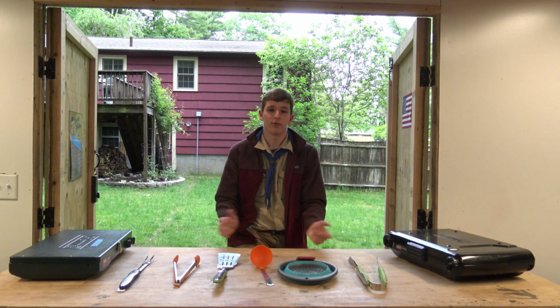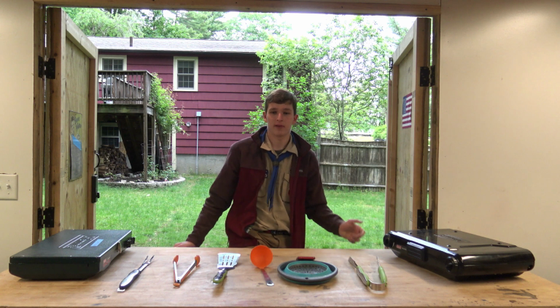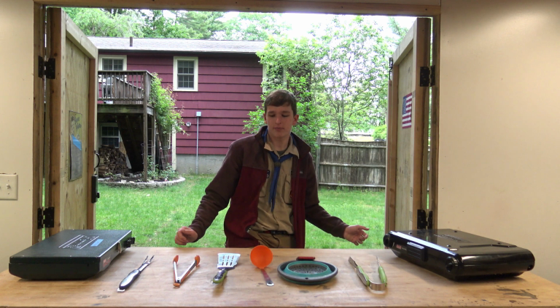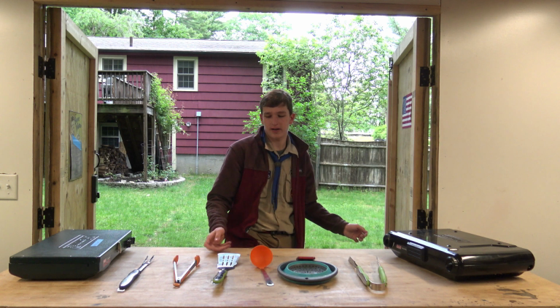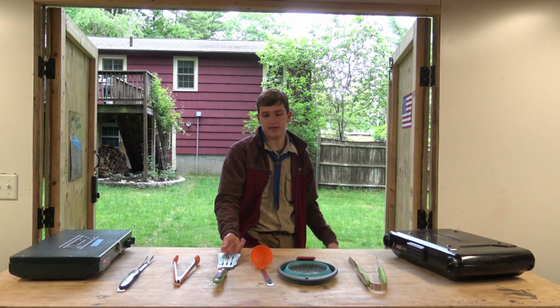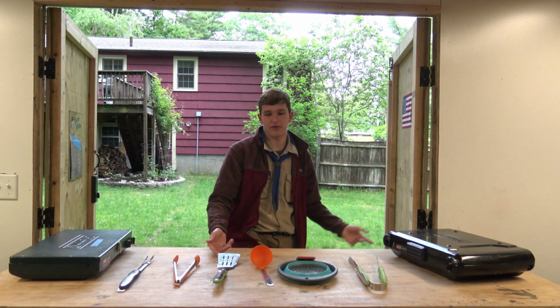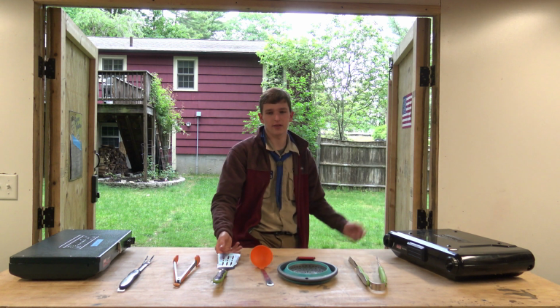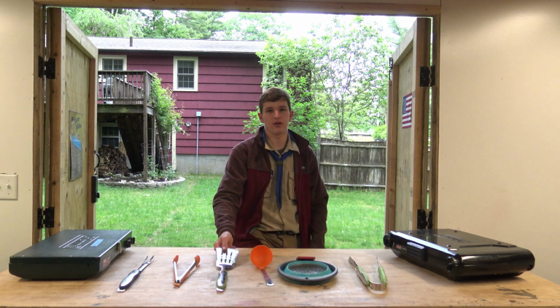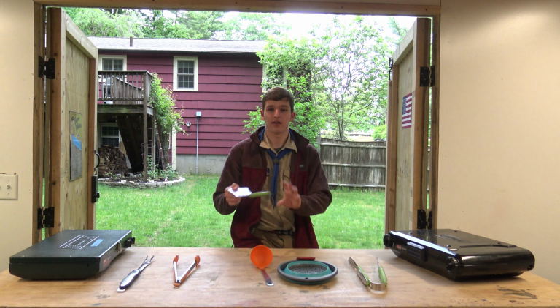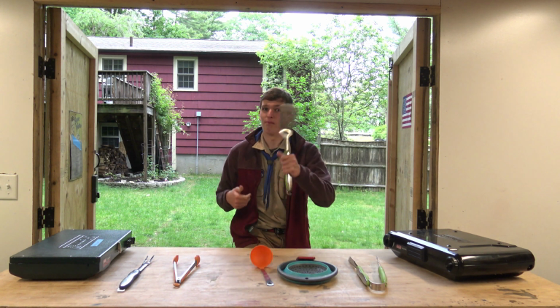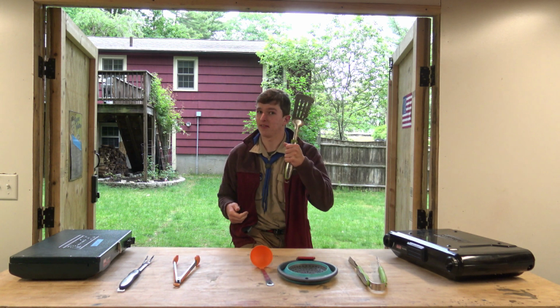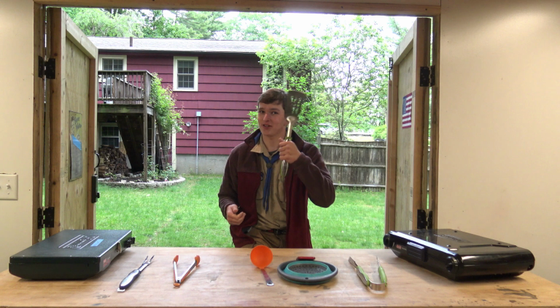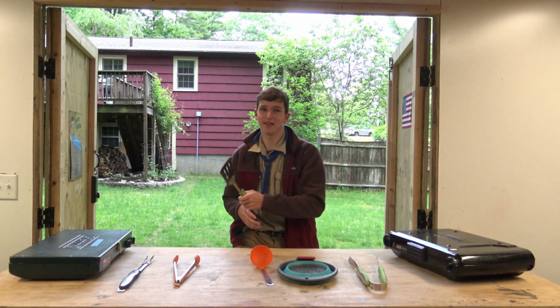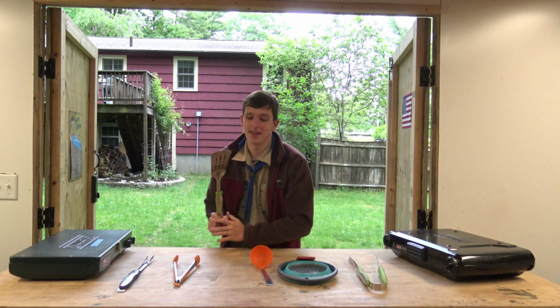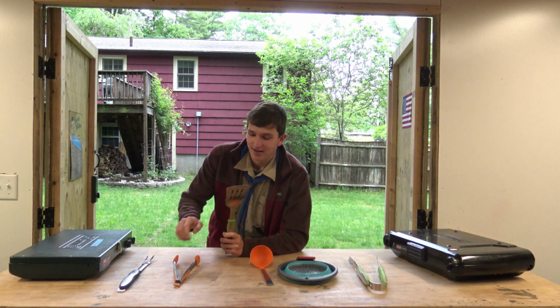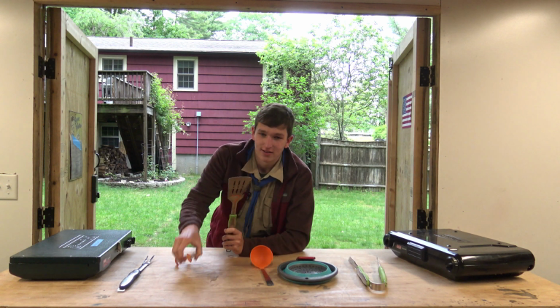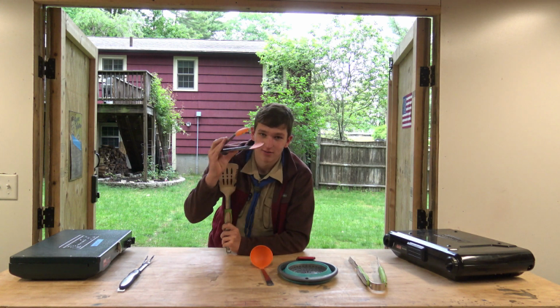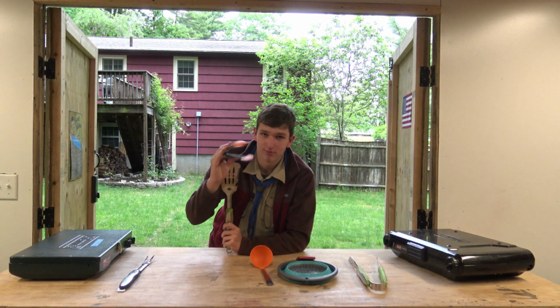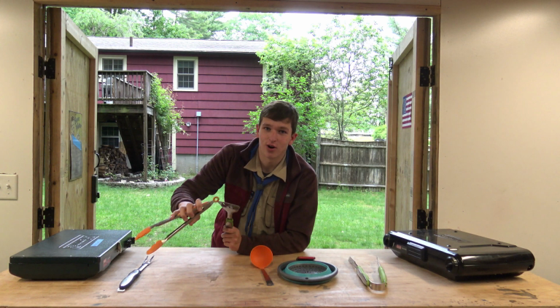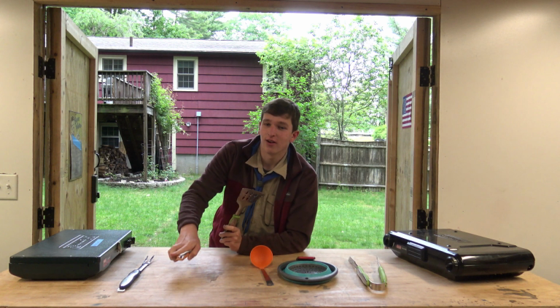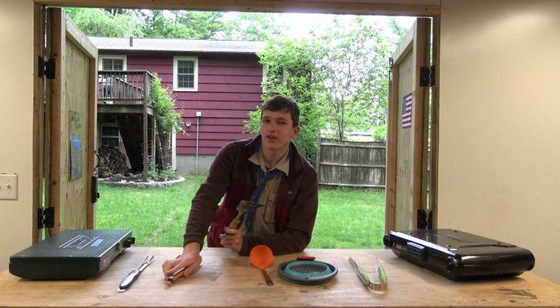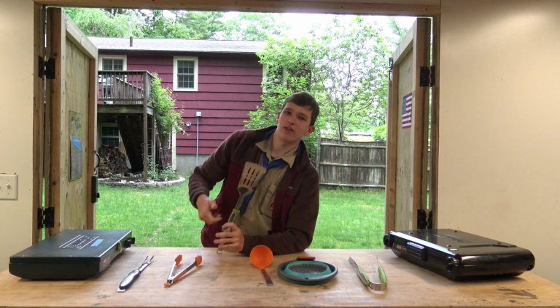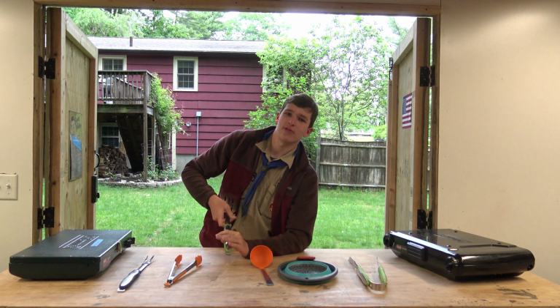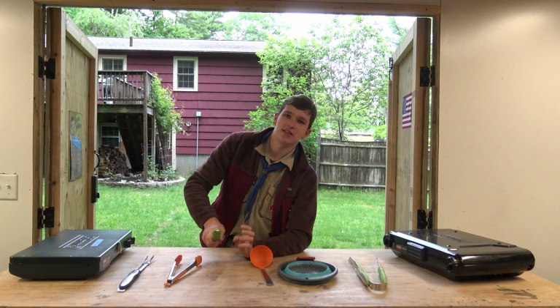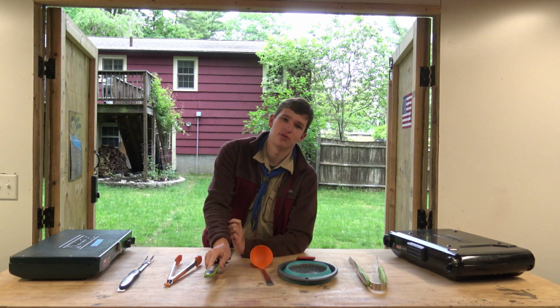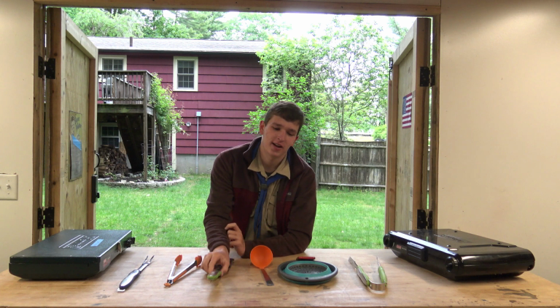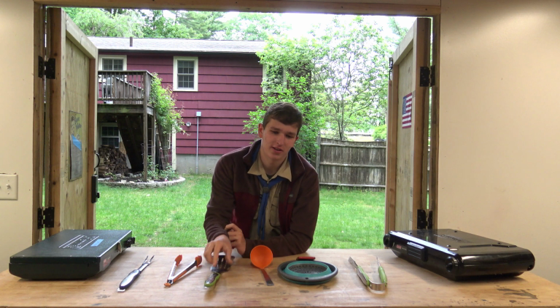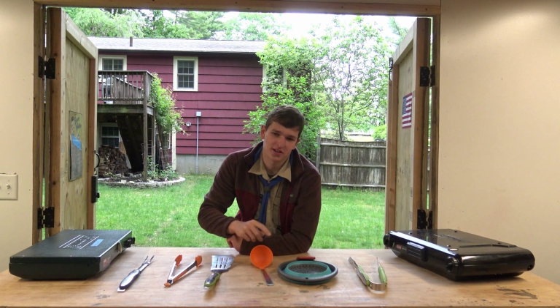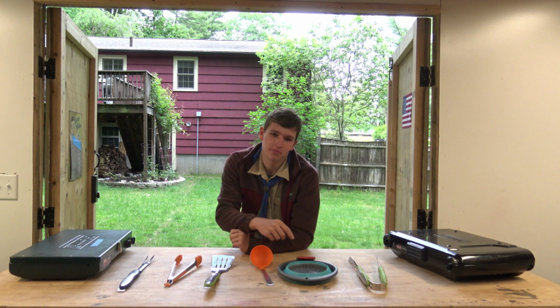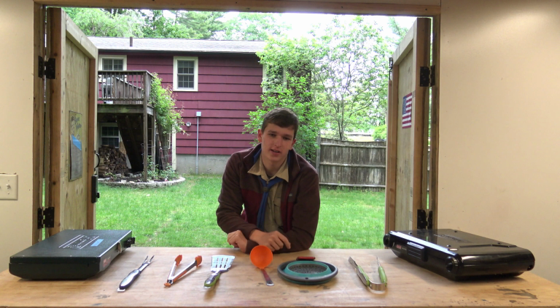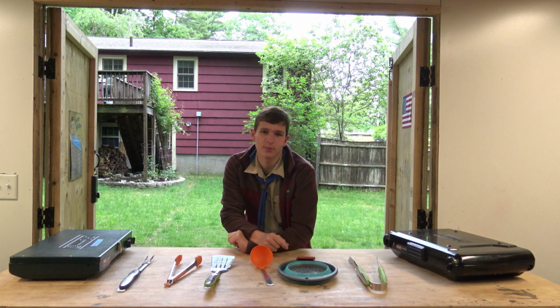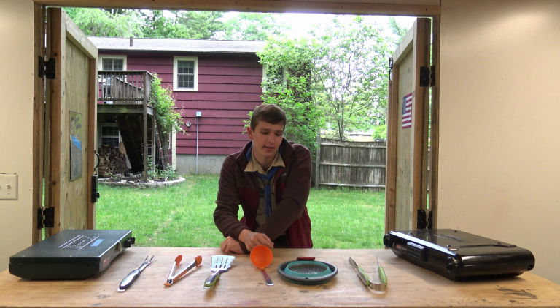We have plenty of backpacking stoves, regular stoves, spatulas, tongs. We've got all the stuff you need that you would normally have in your kitchen at home, ready to help you guys.